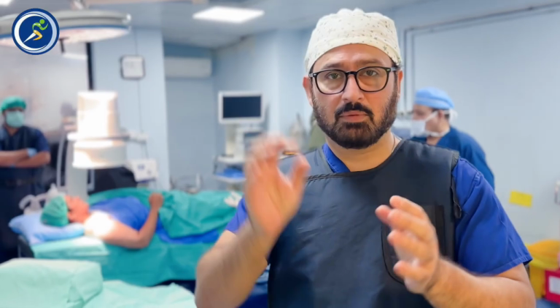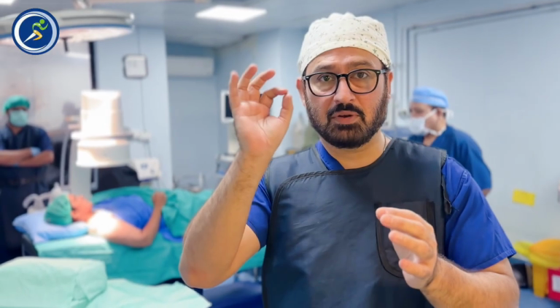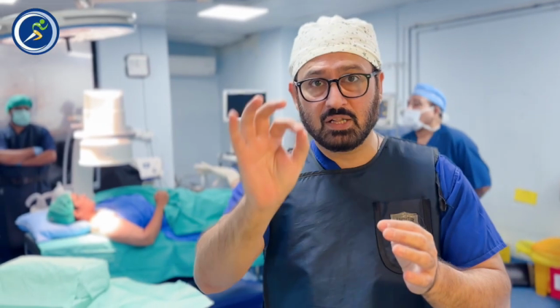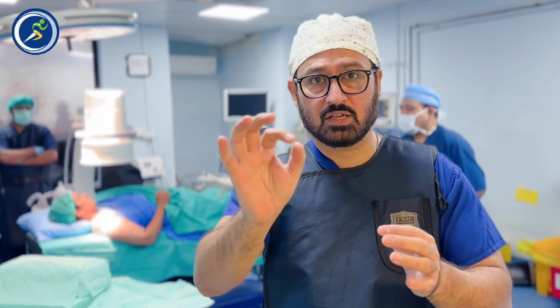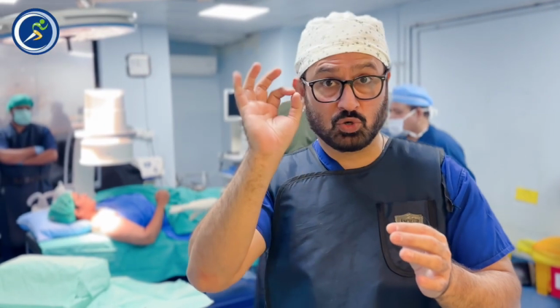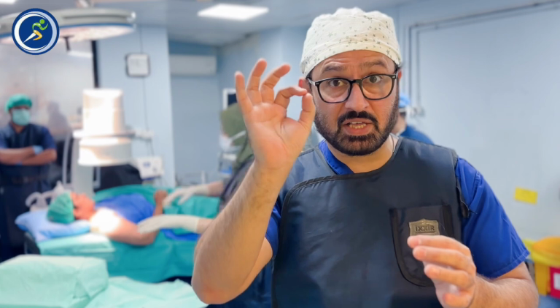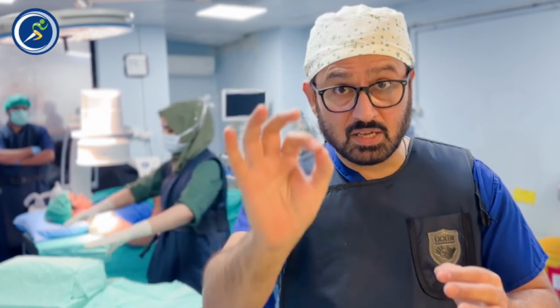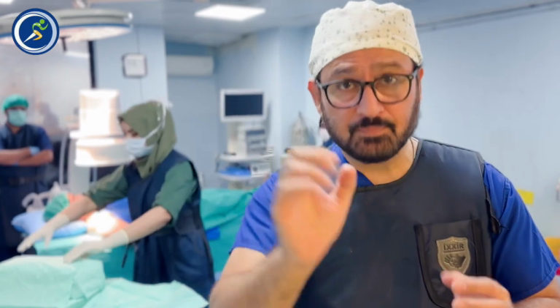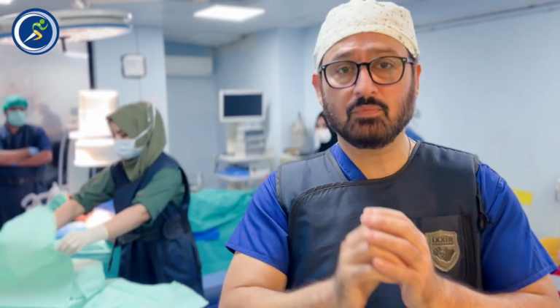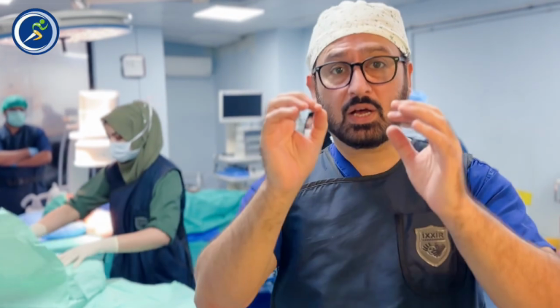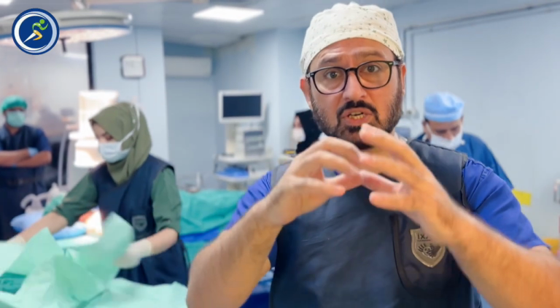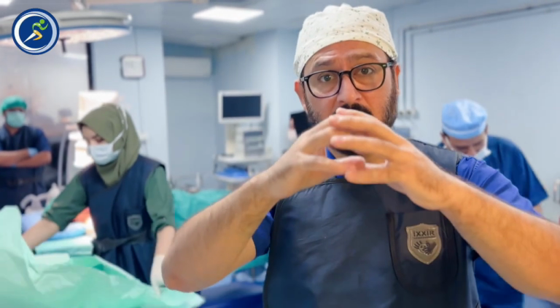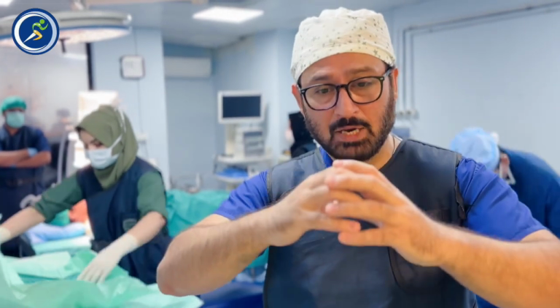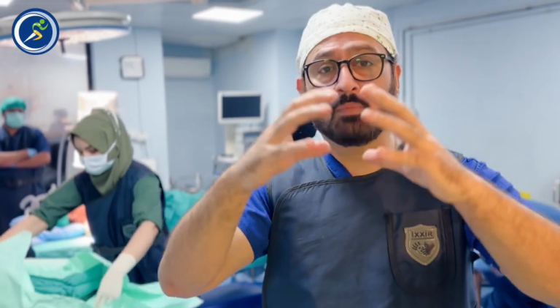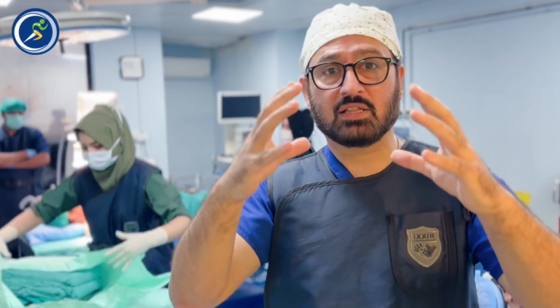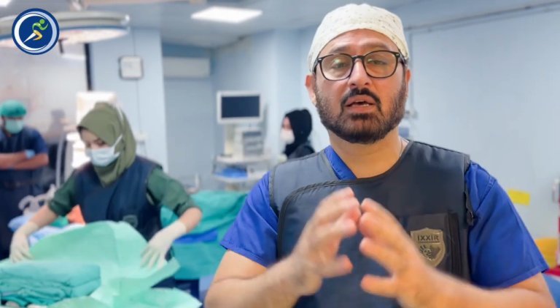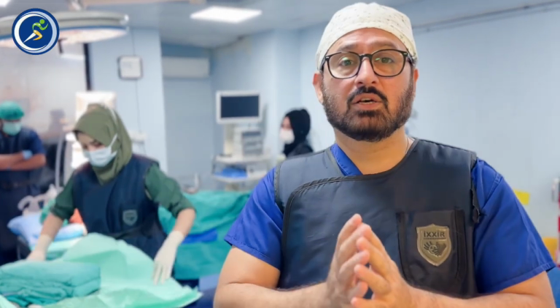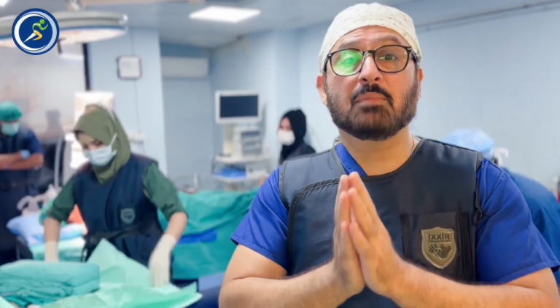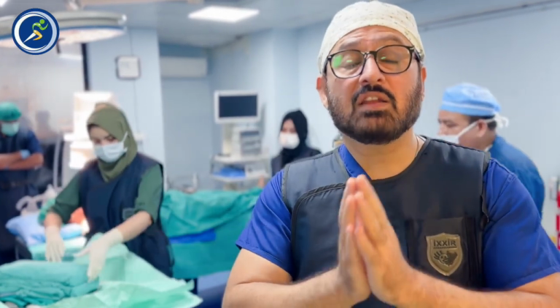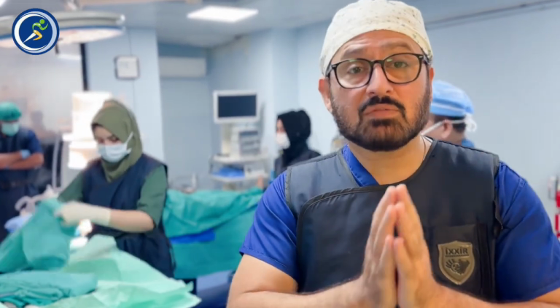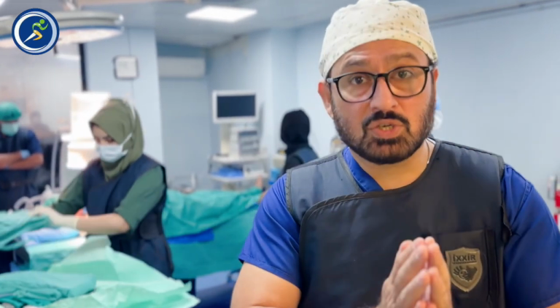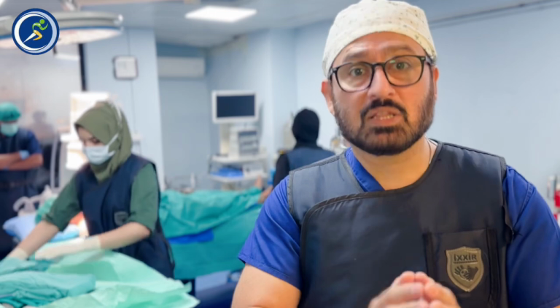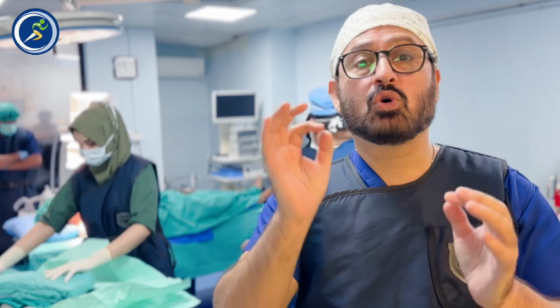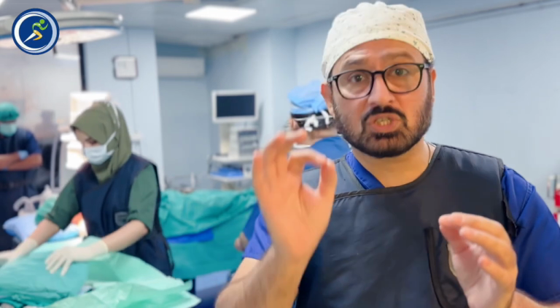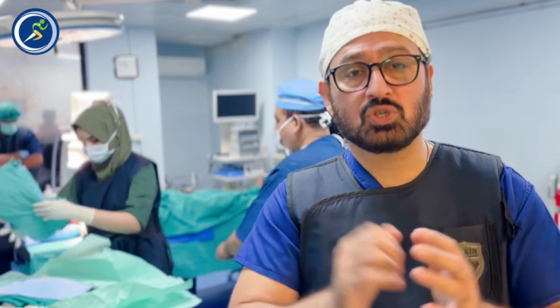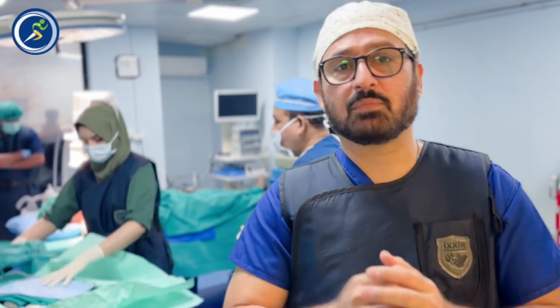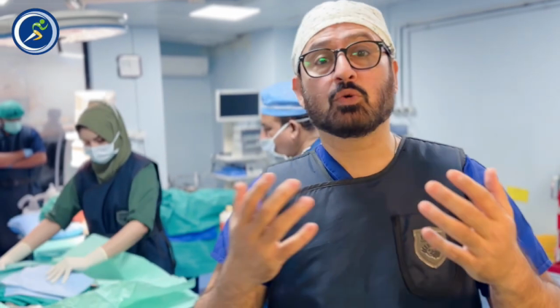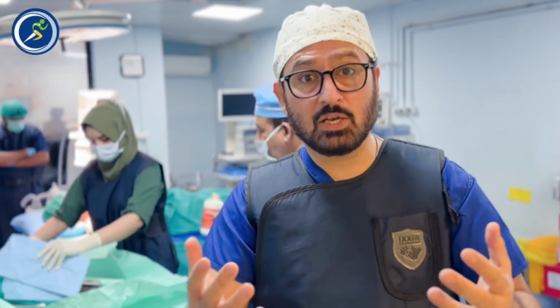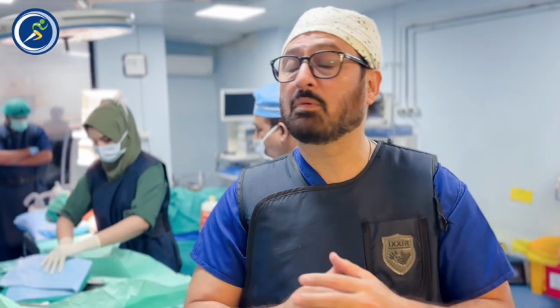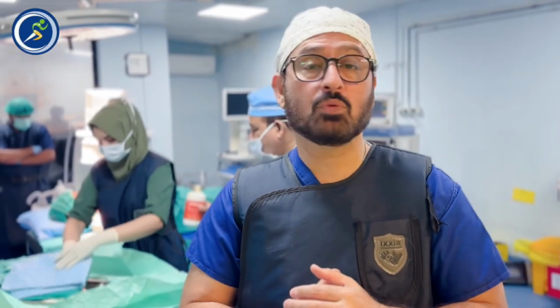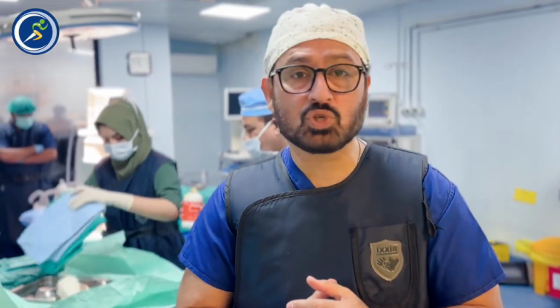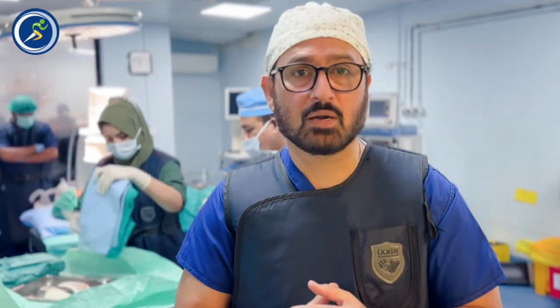We put a needle in the shoulder joint and inflate a balloon inside. This is a minimally invasive procedure — very small, no significant pain, and nothing to worry about.